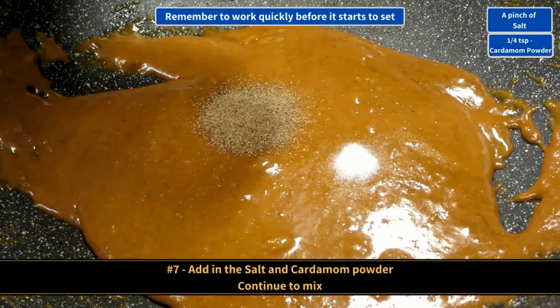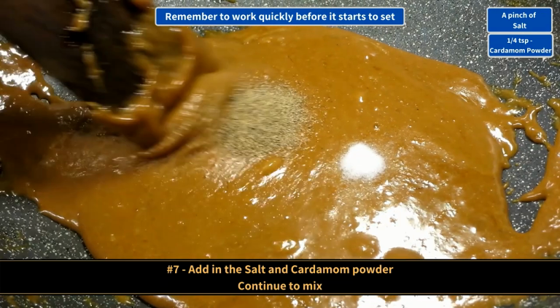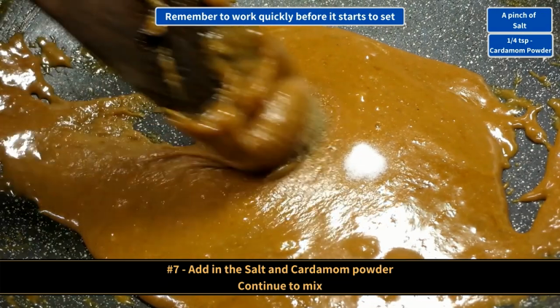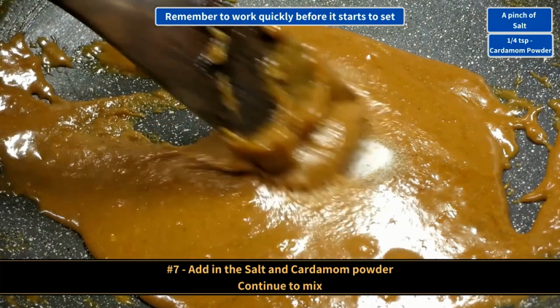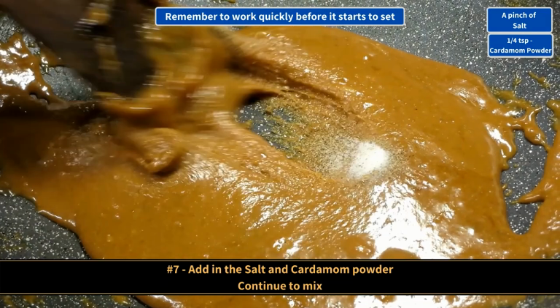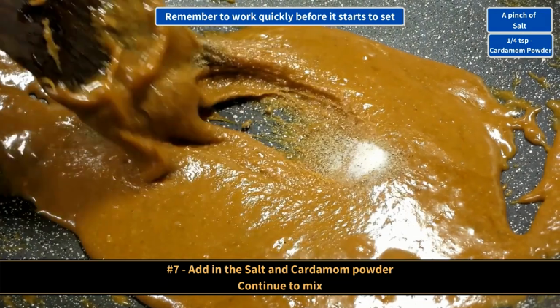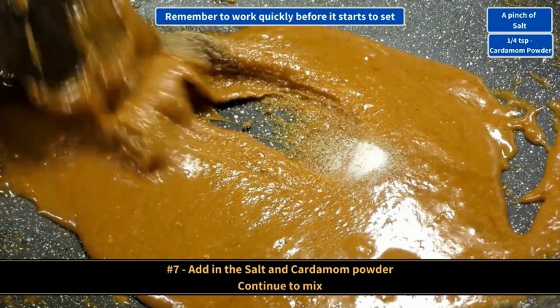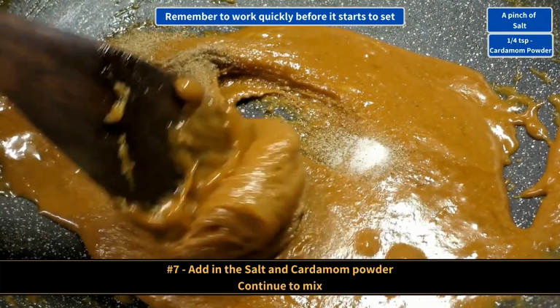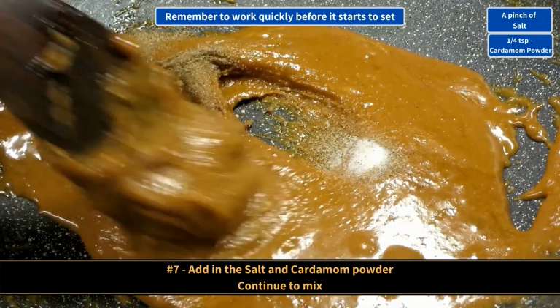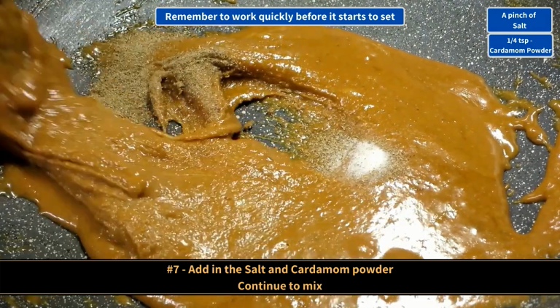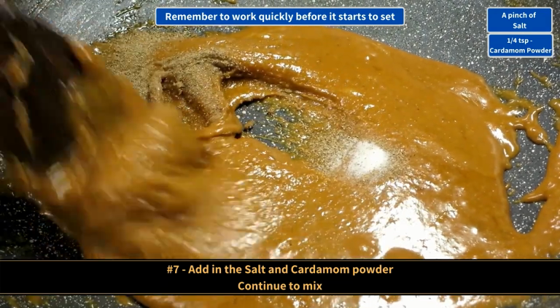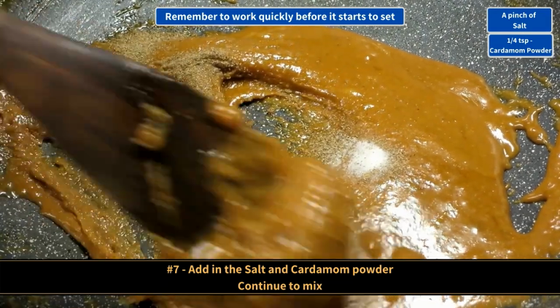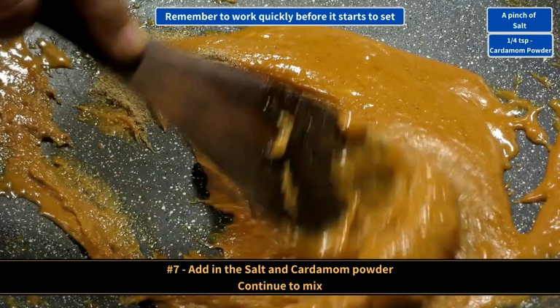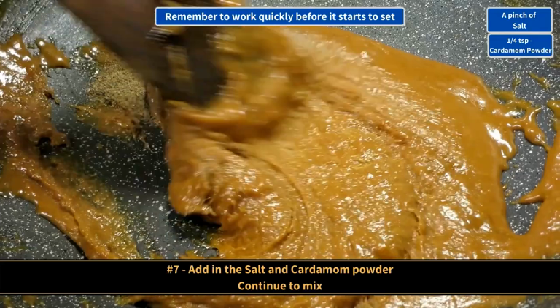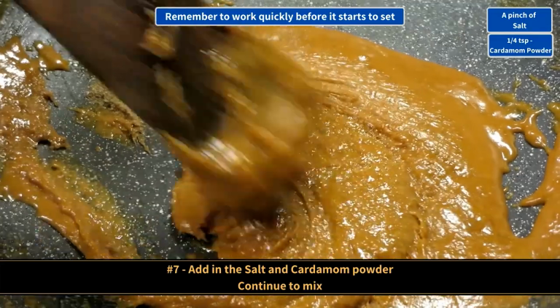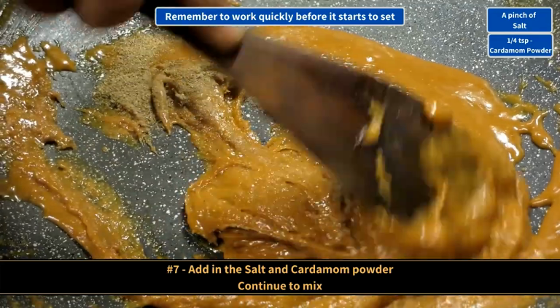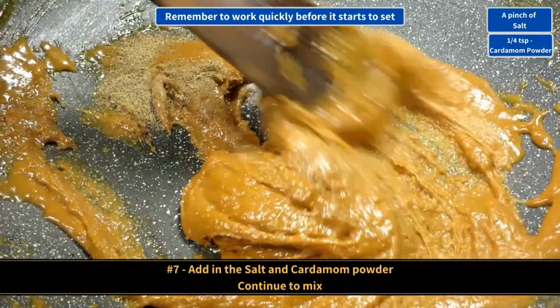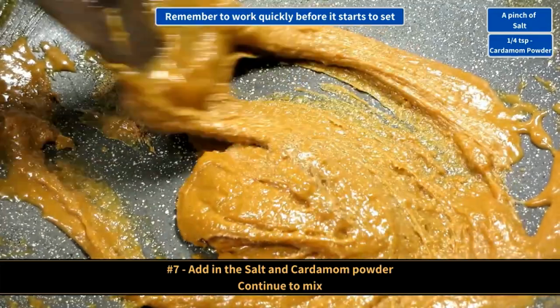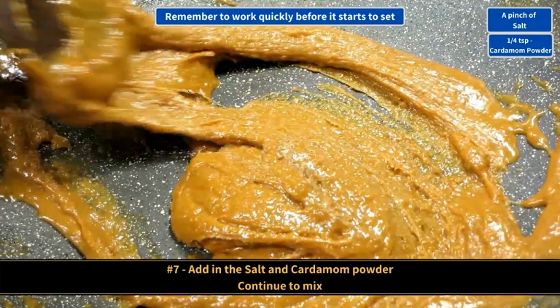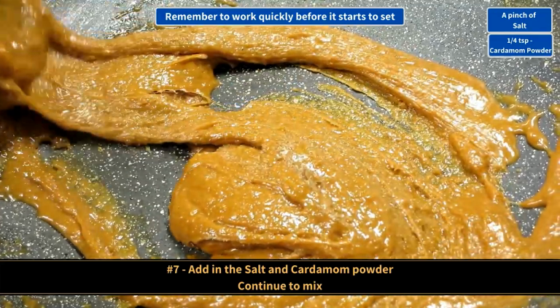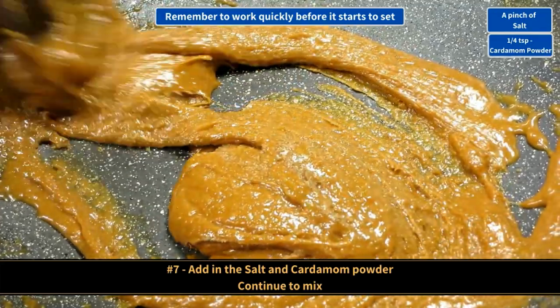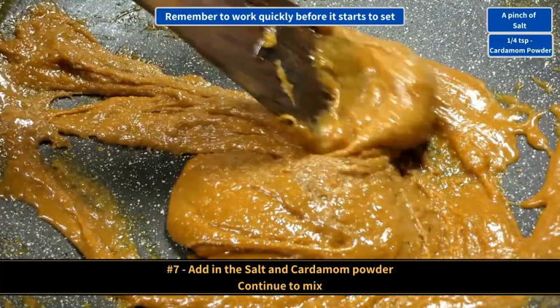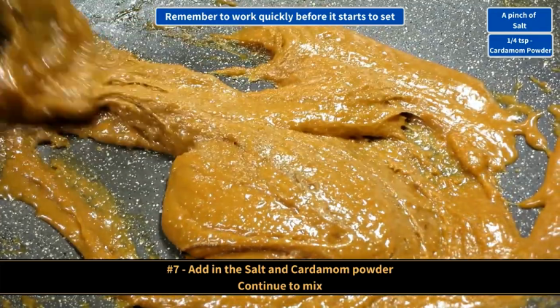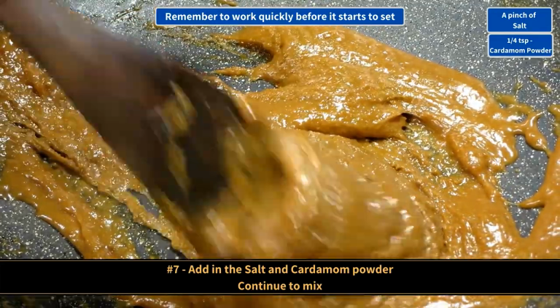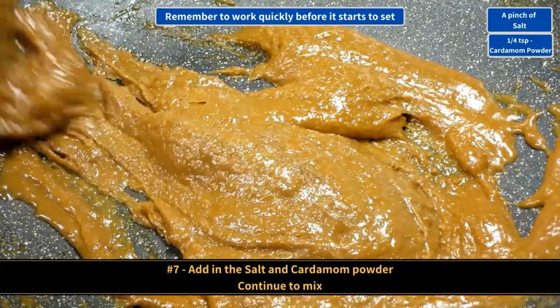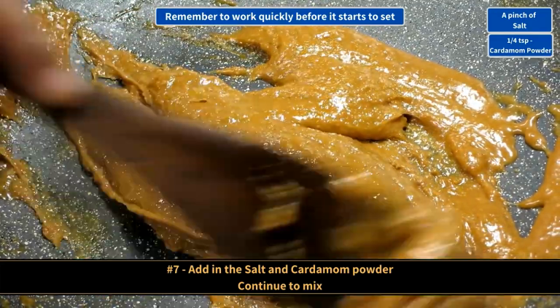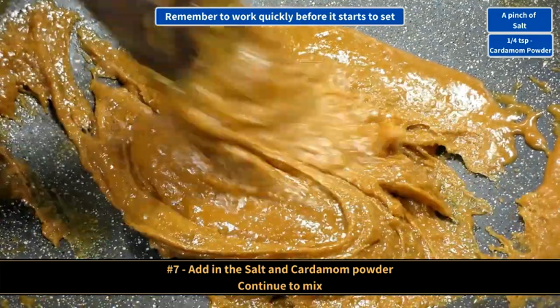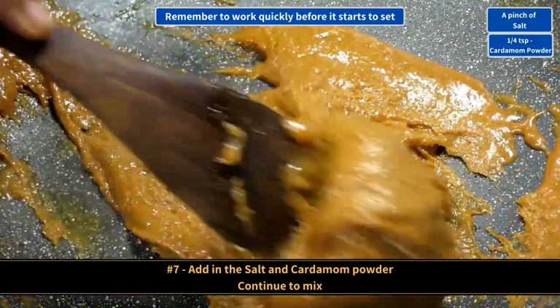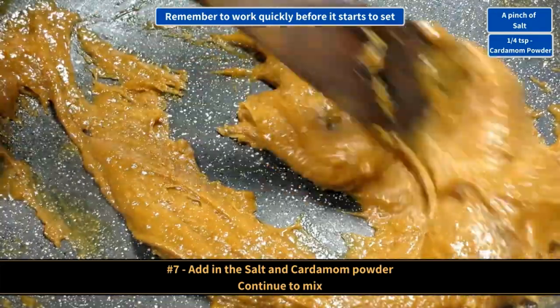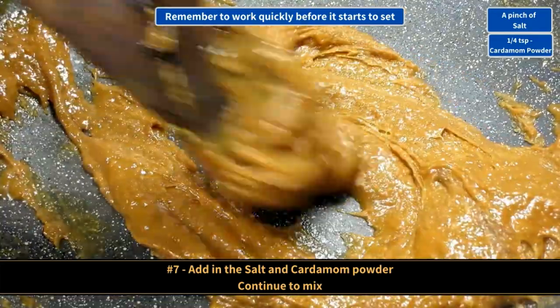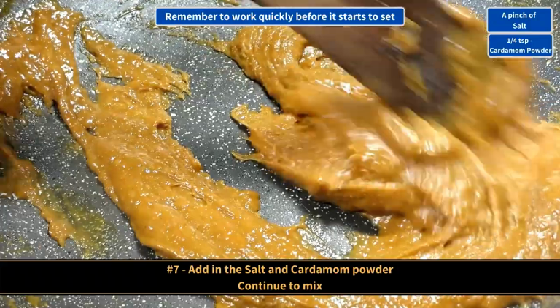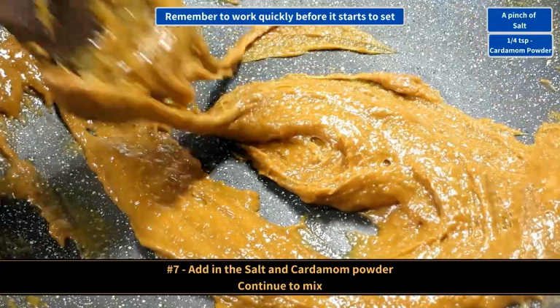Add in the salt and the cardamom powder and continue to mix. Again, reminding you to work quickly.